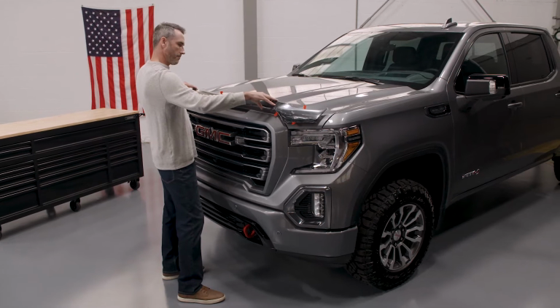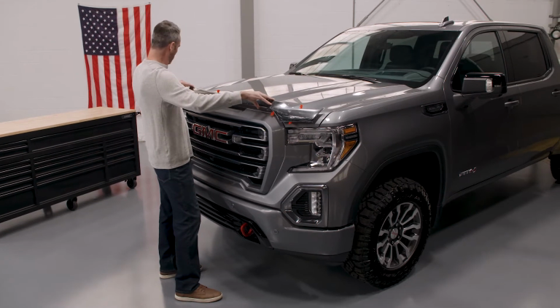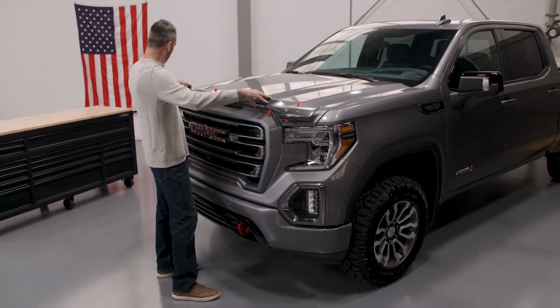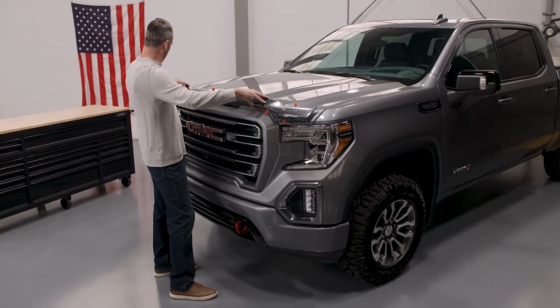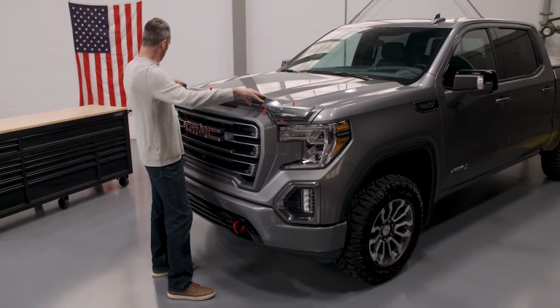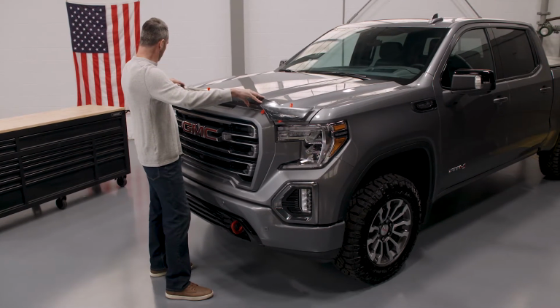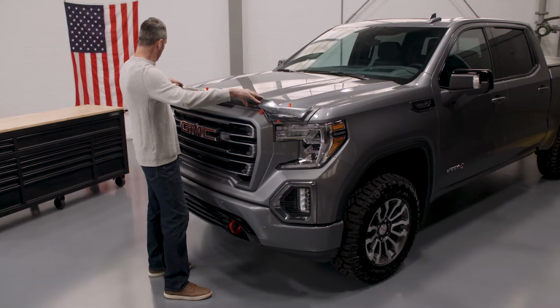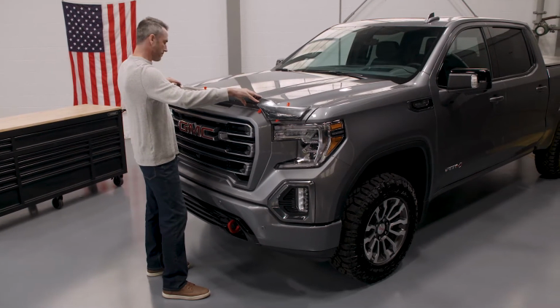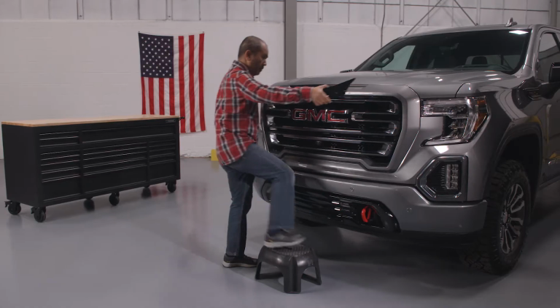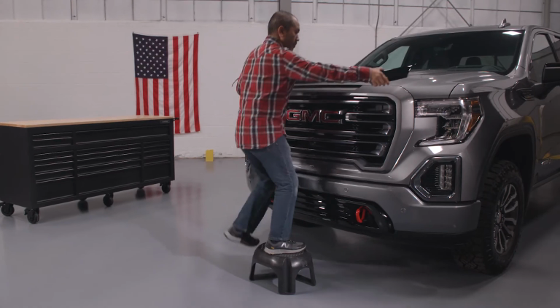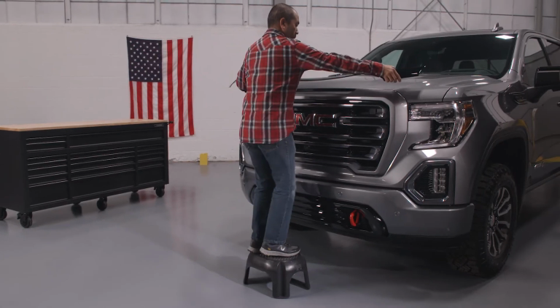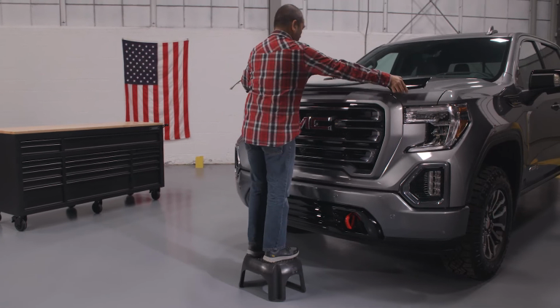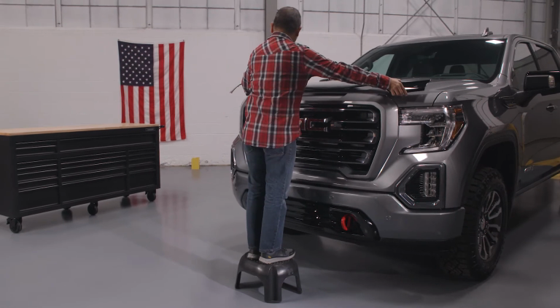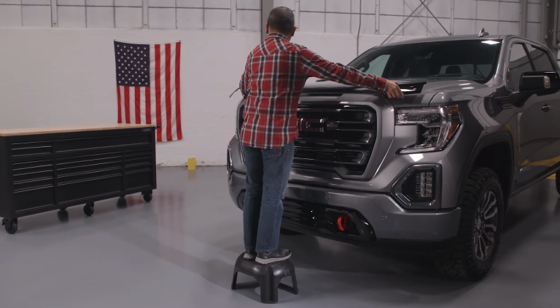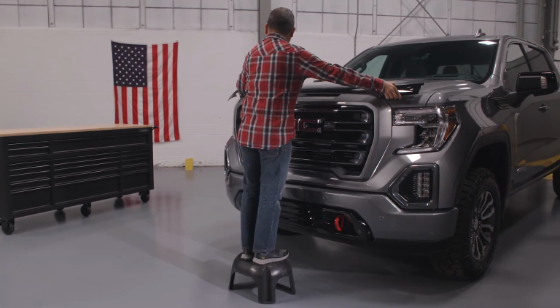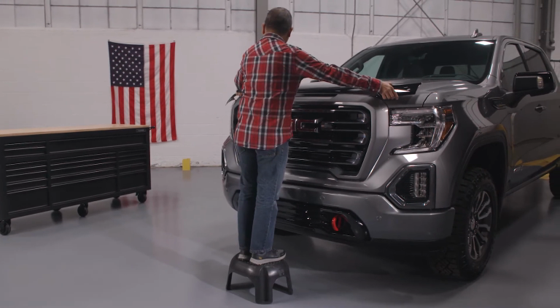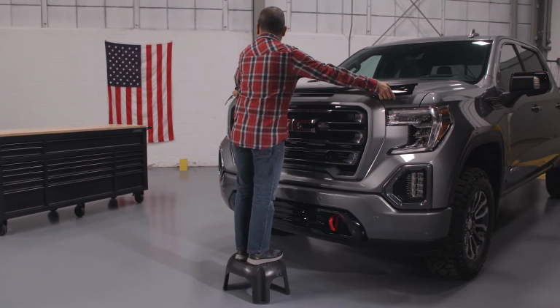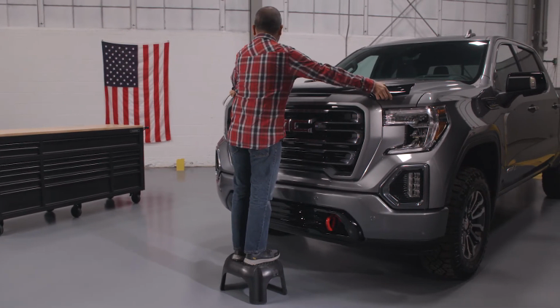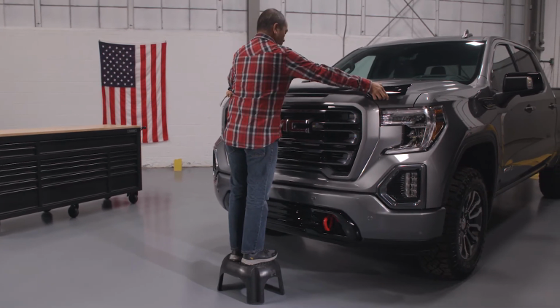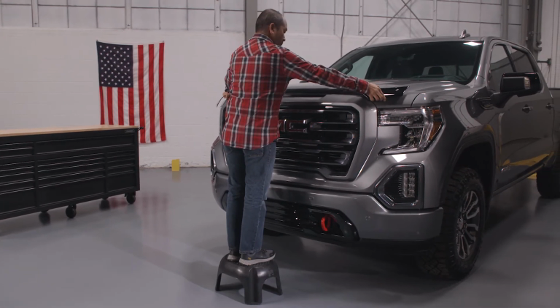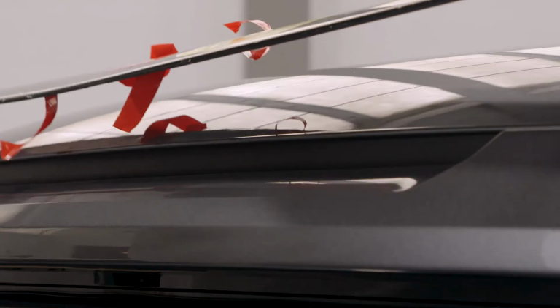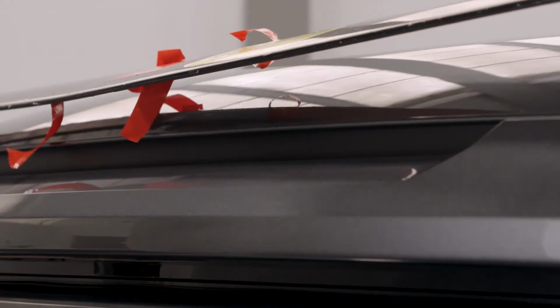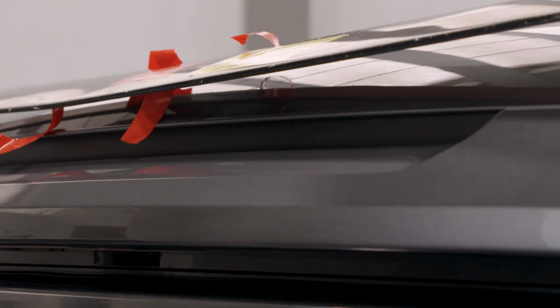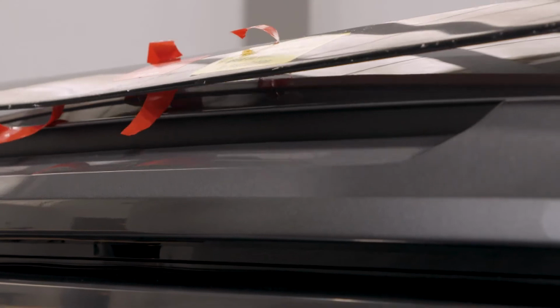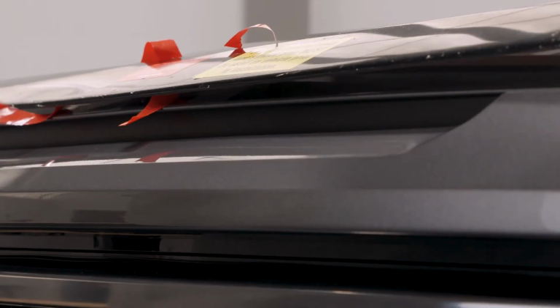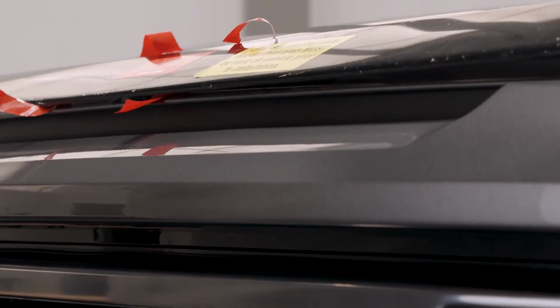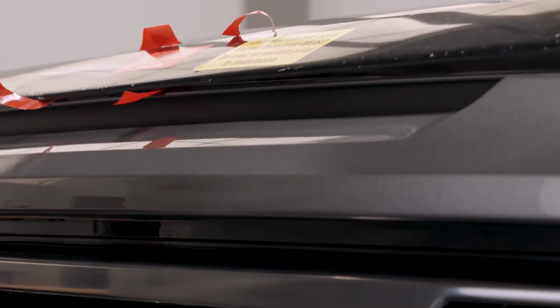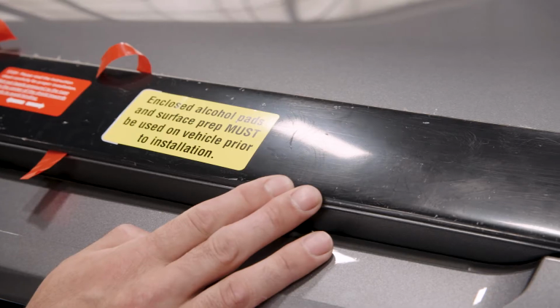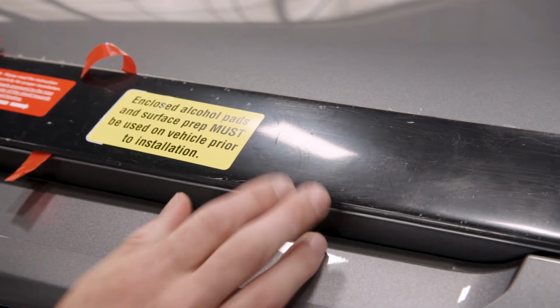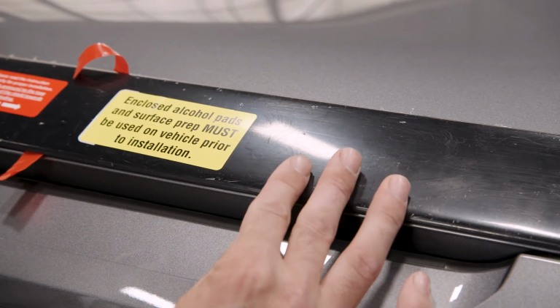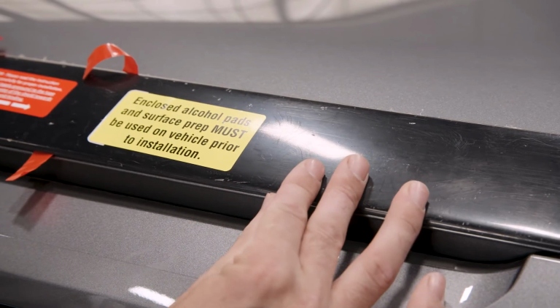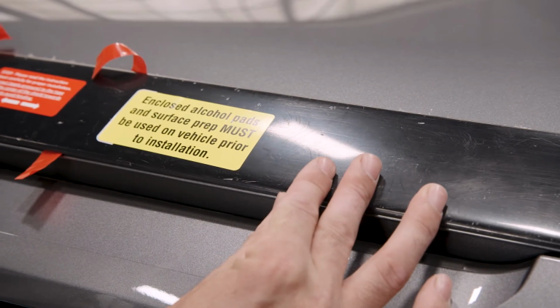Lightly attach the exposed tape as you locate the part. A step stool may be helpful in aligning the part correctly on some trucks. Be sure that the bottom edges of the AeroSkin are aligned 2-3mm above the bottom edges of the hood.